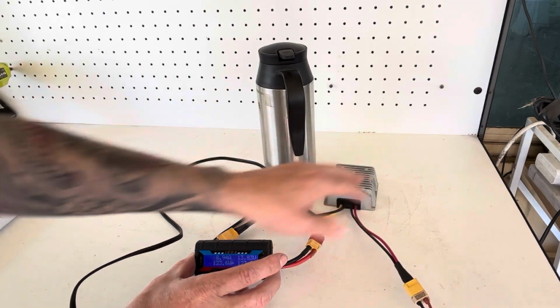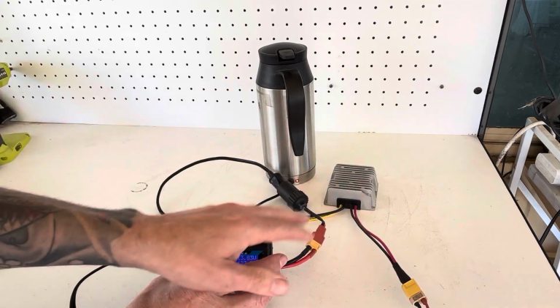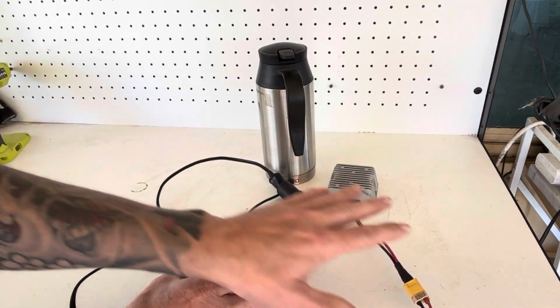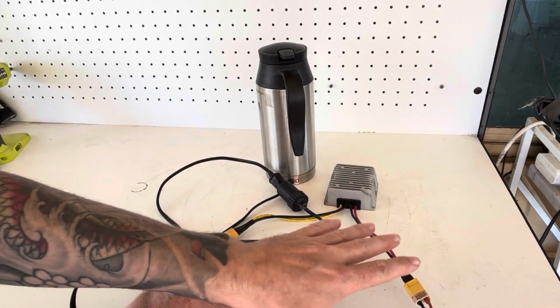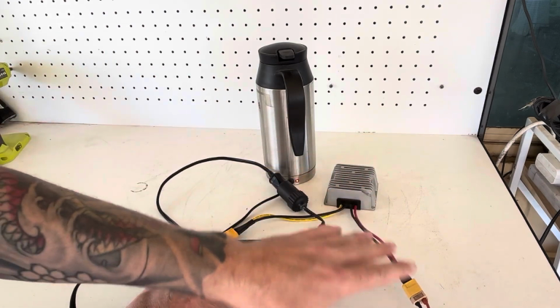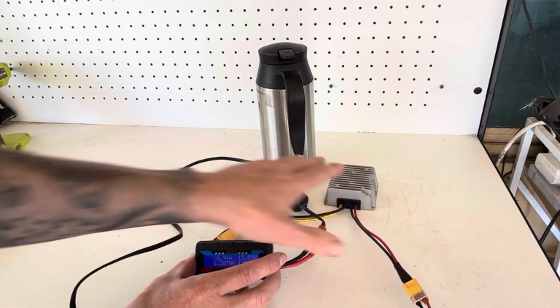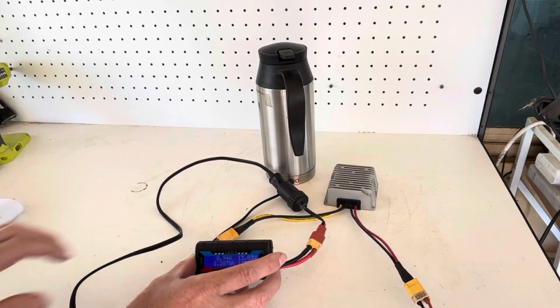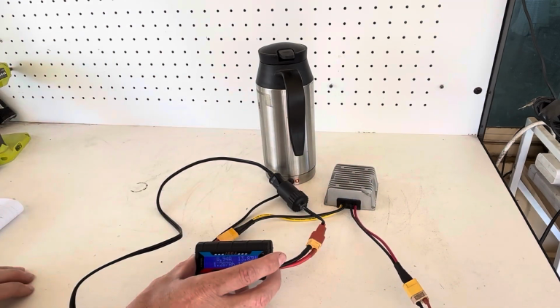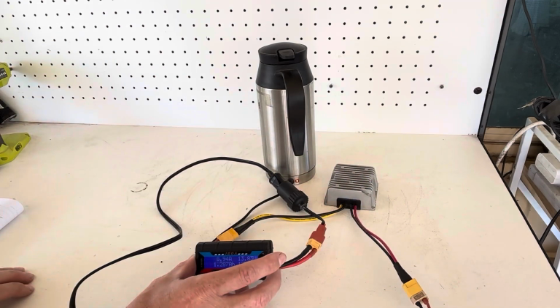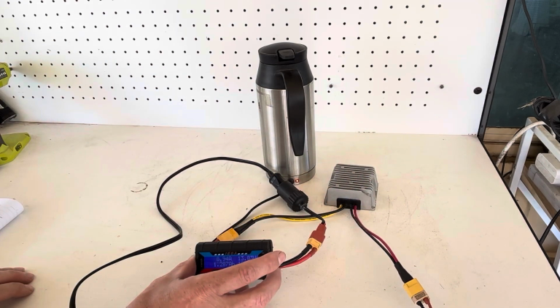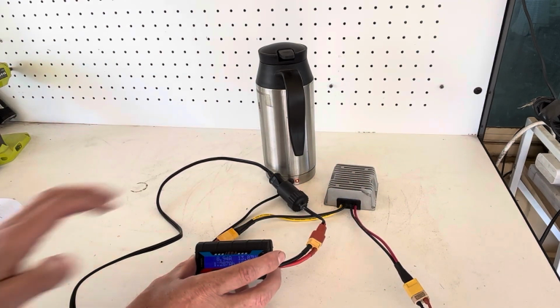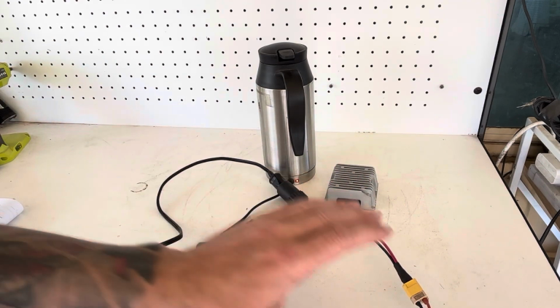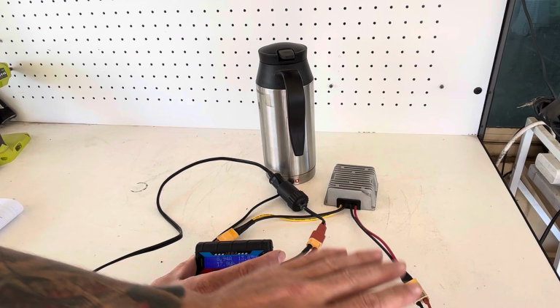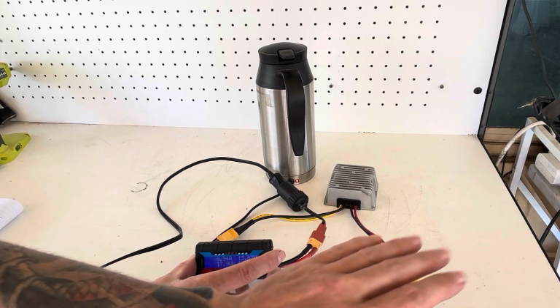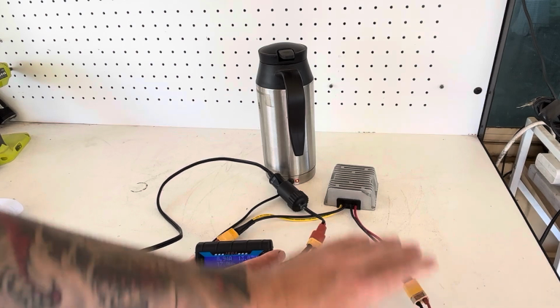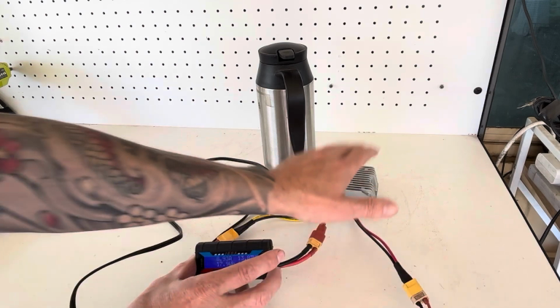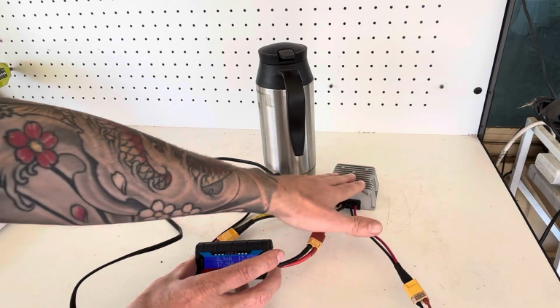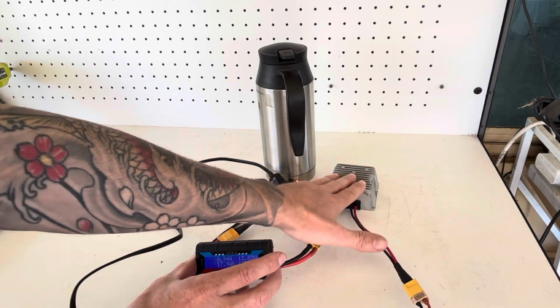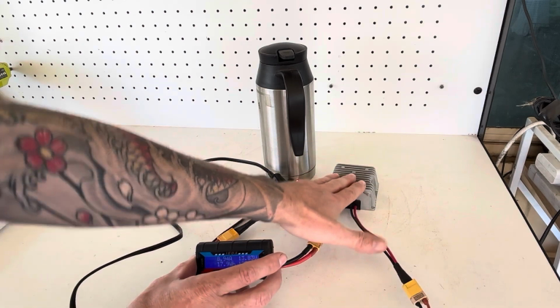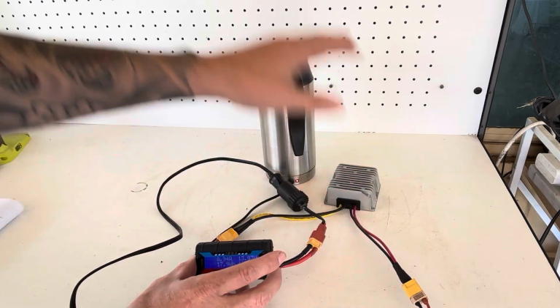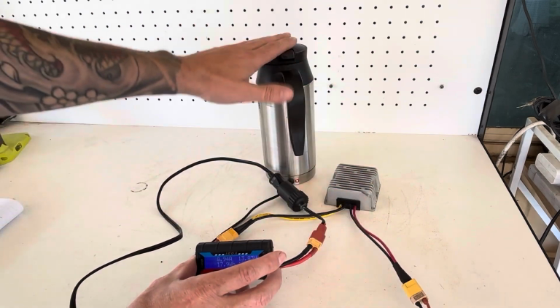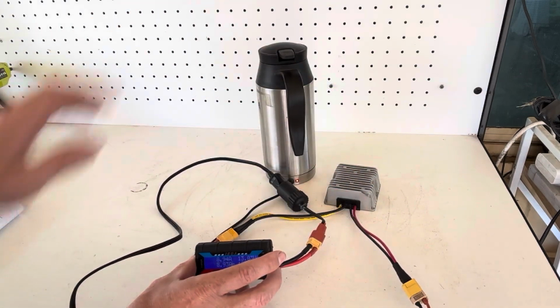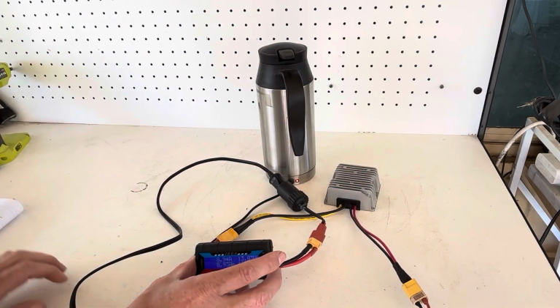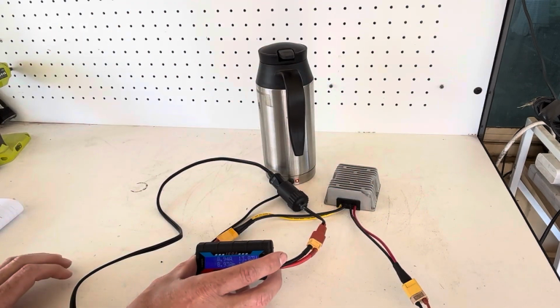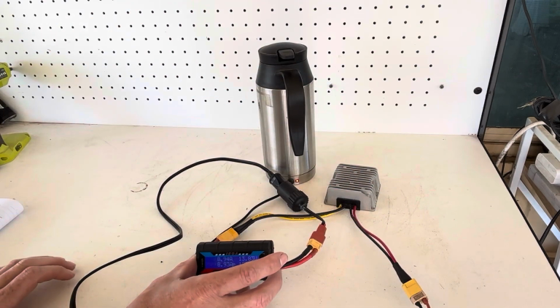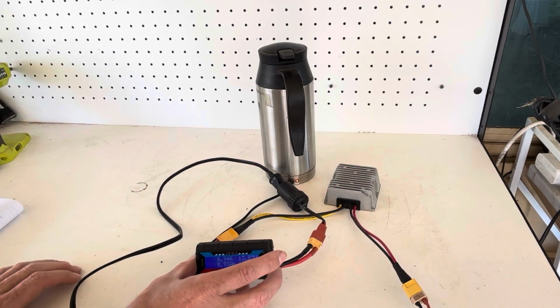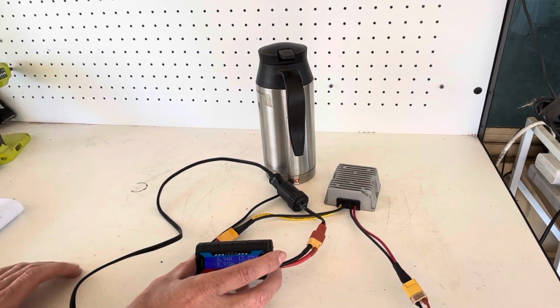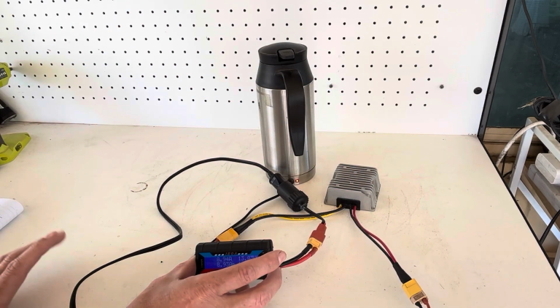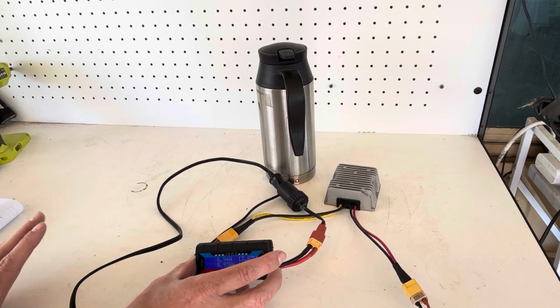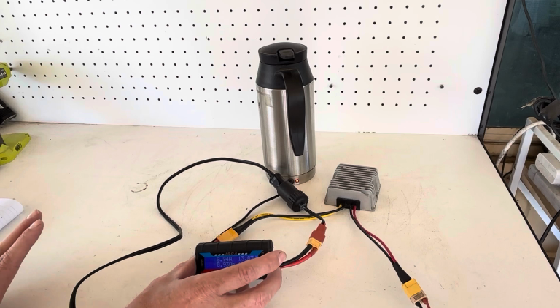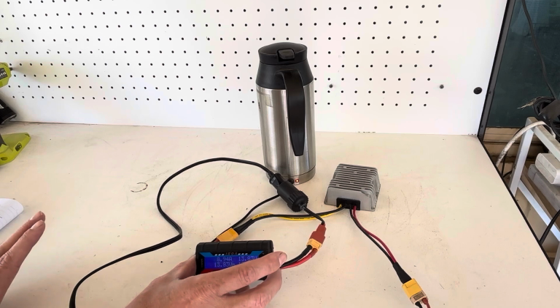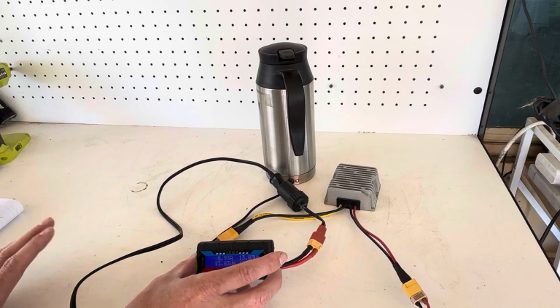Basically directly off the solar panels — from the solar straight to the DC converter — we're boiling this kettle, which I think is very awesome.